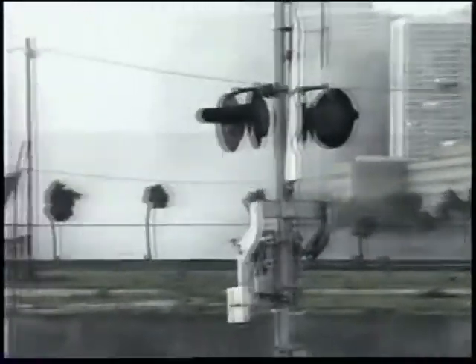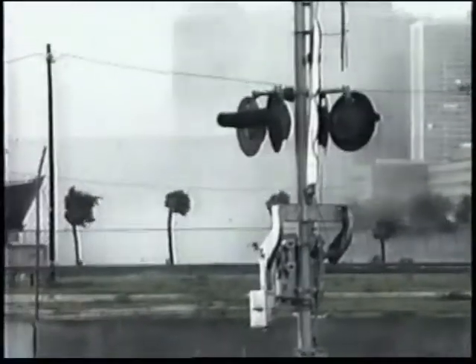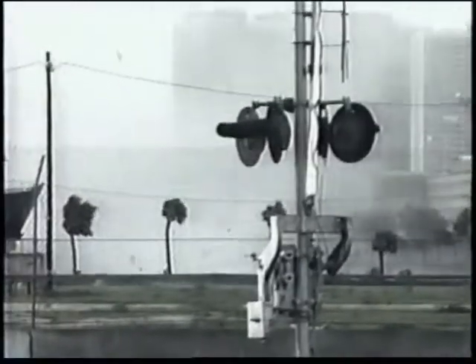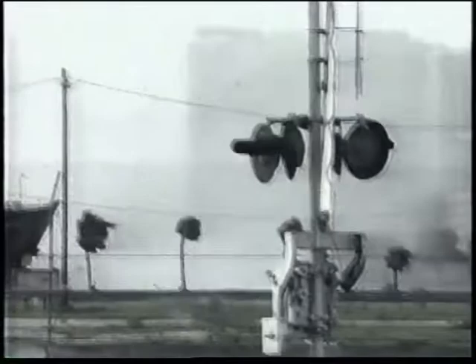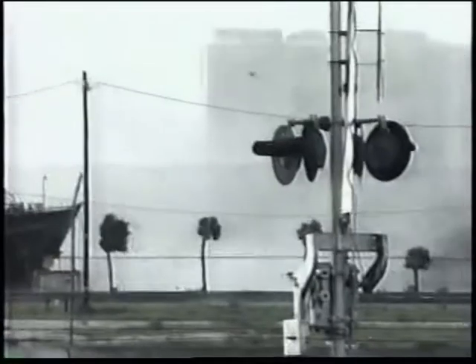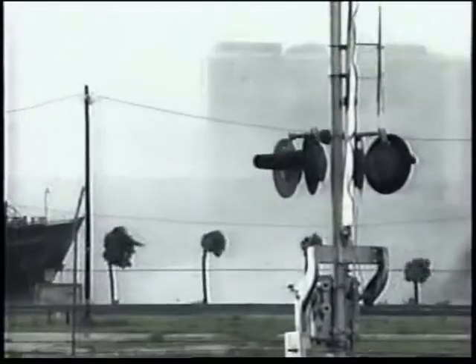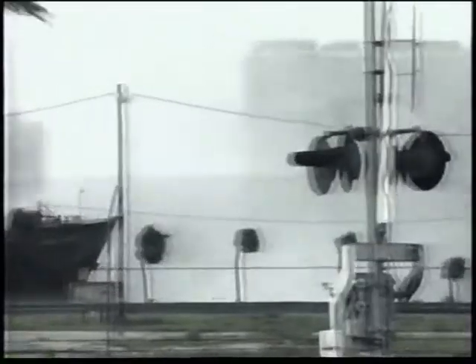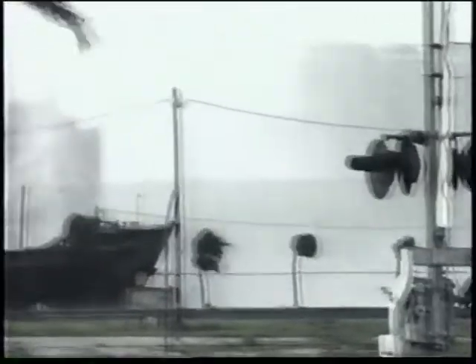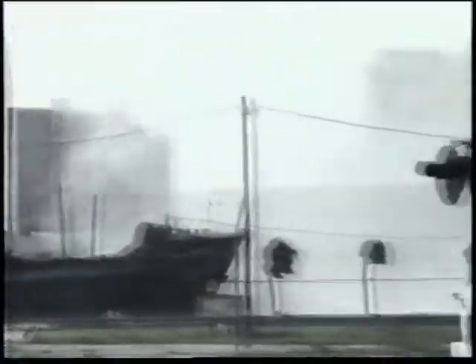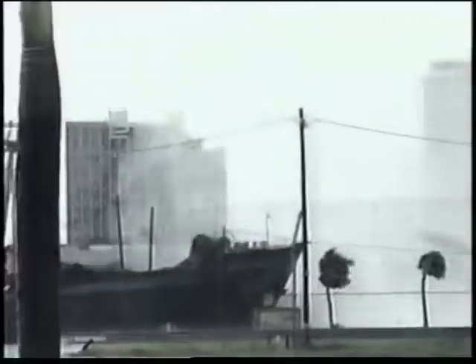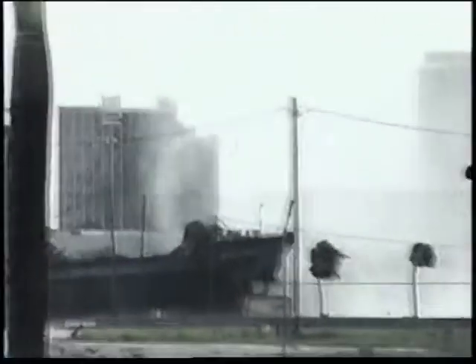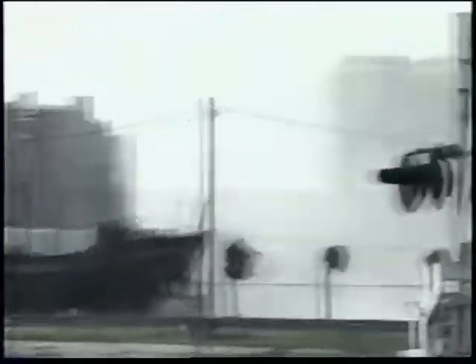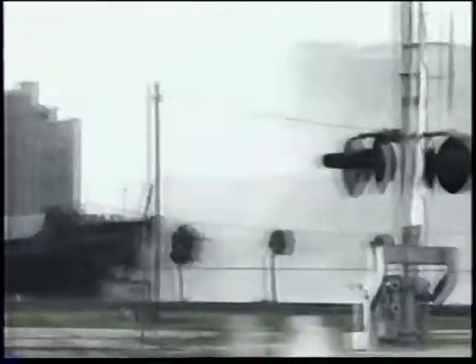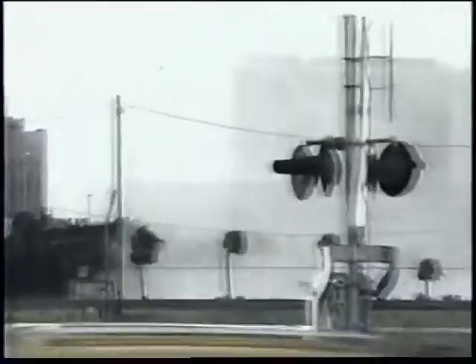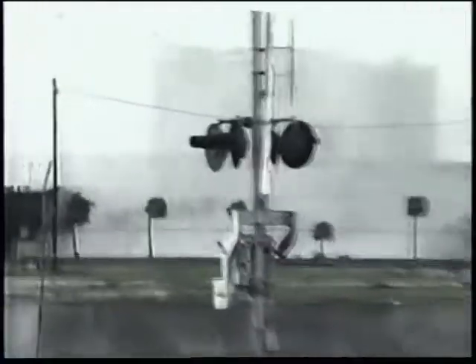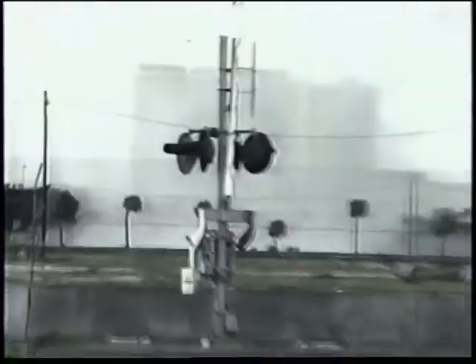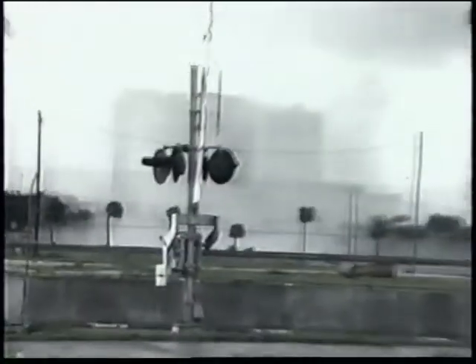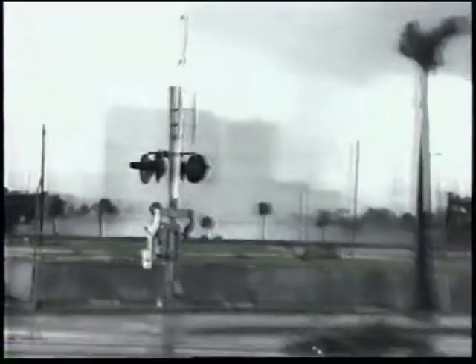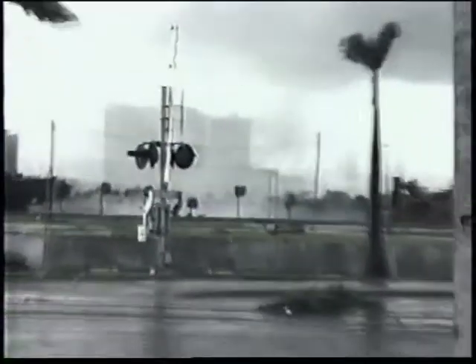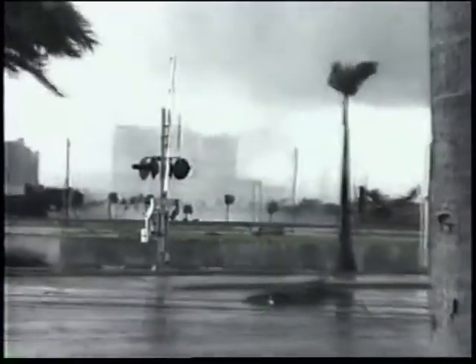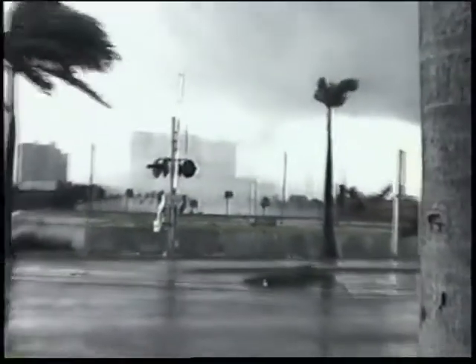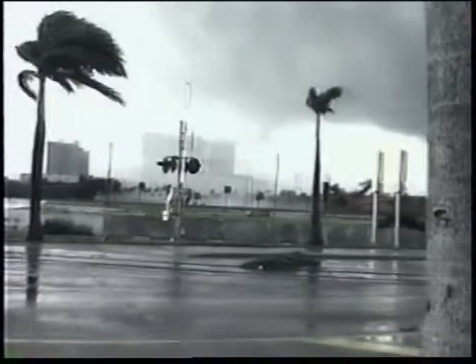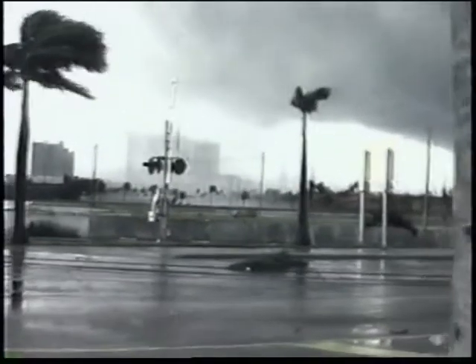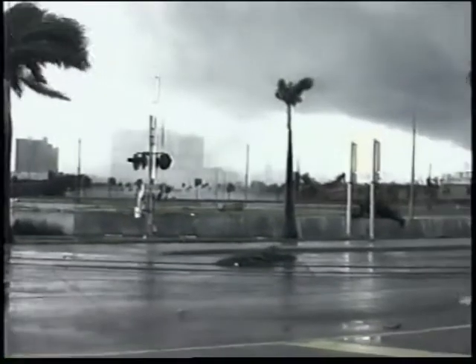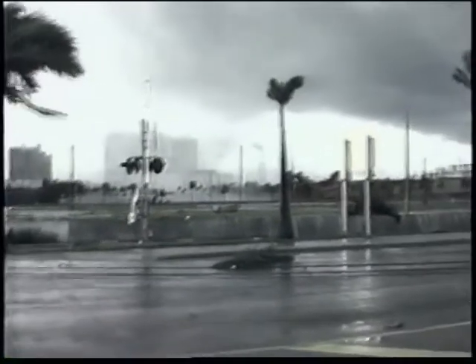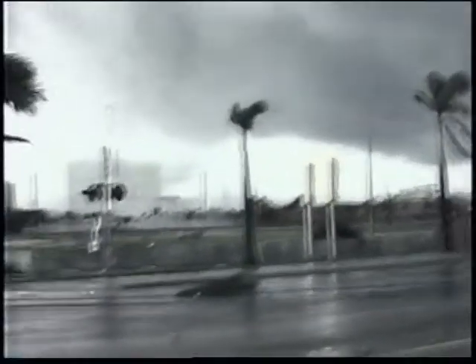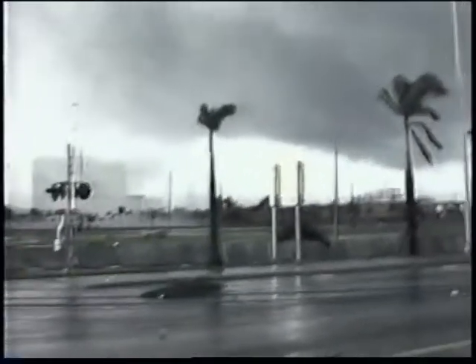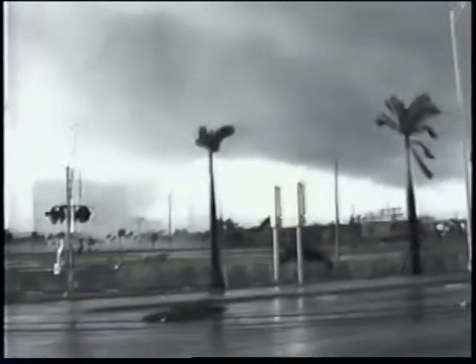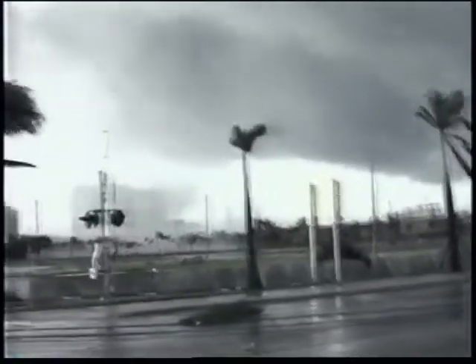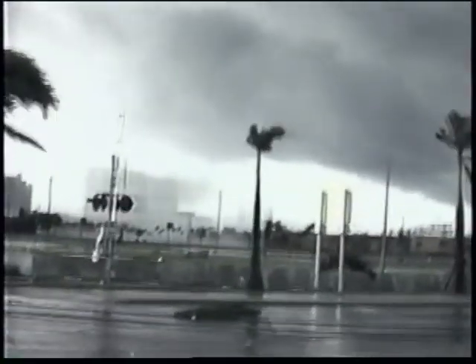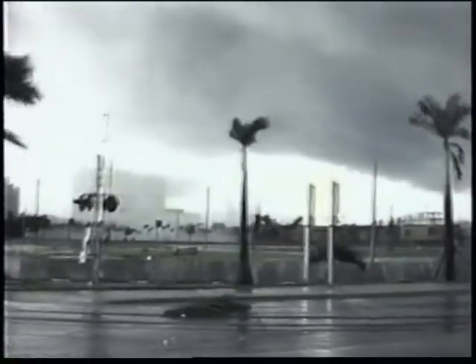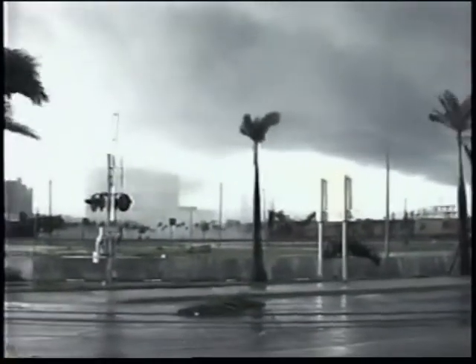The interesting thing, and it's important to remember, is that there's not always a visible connection of a condensation funnel from the ground all the way up to the cloud base.